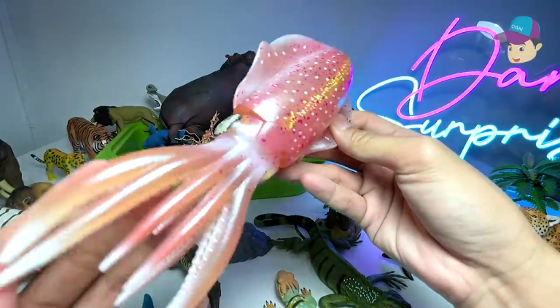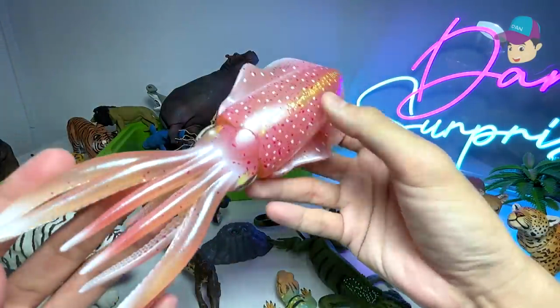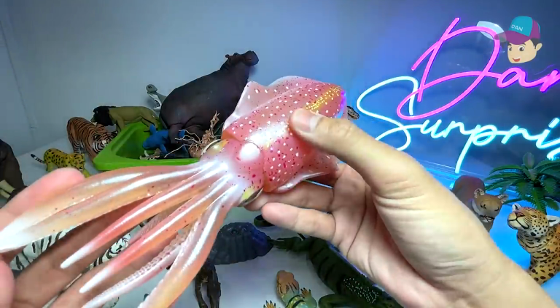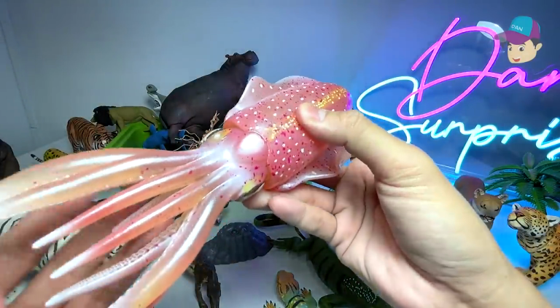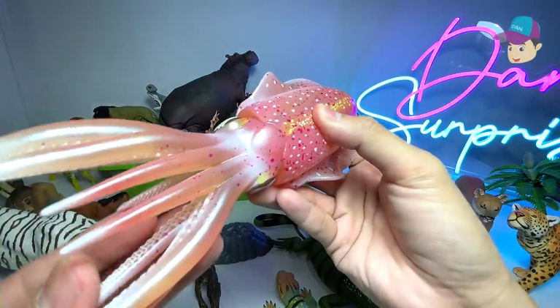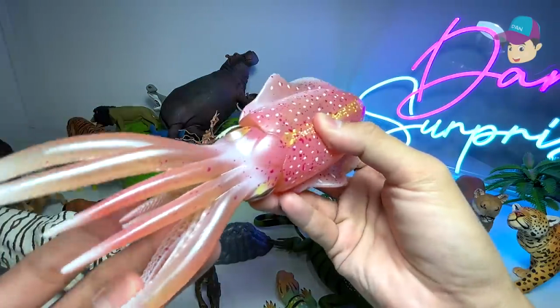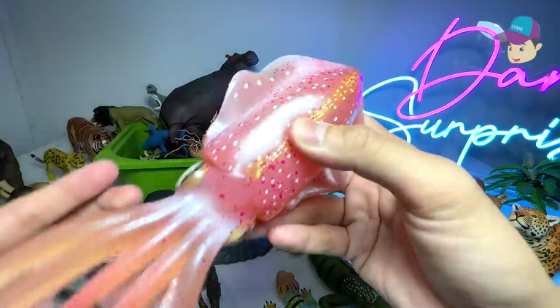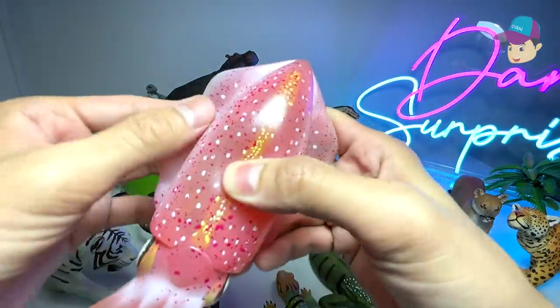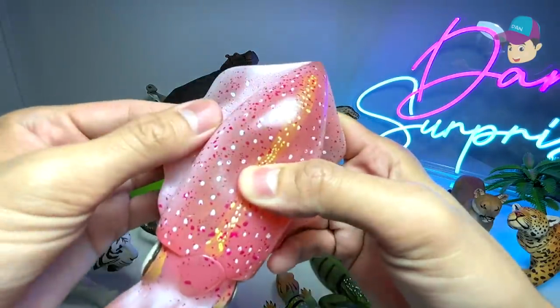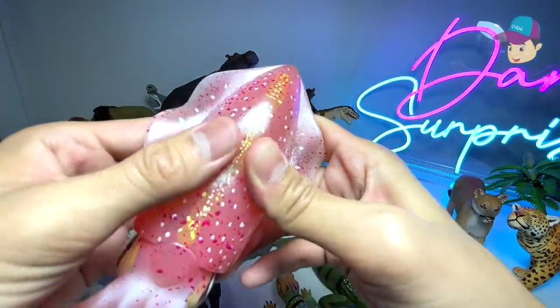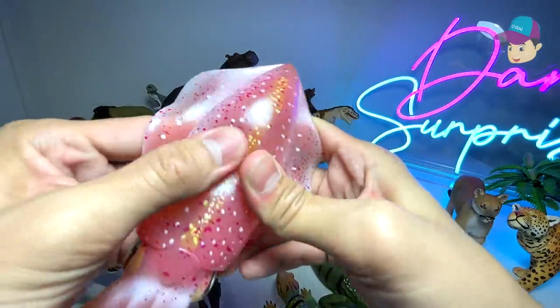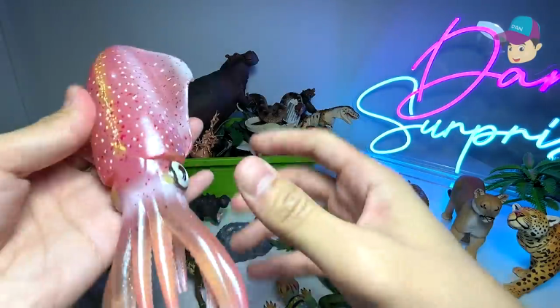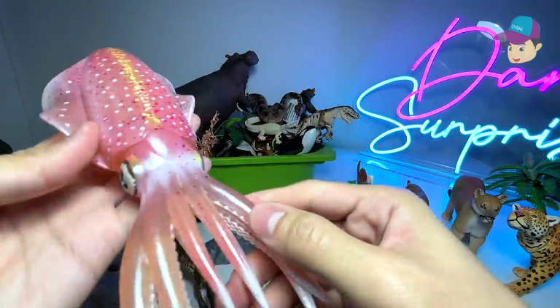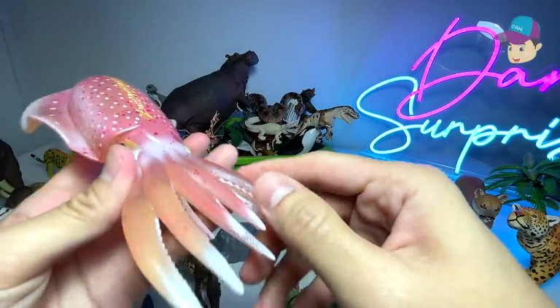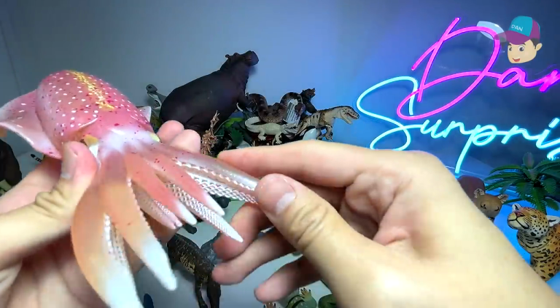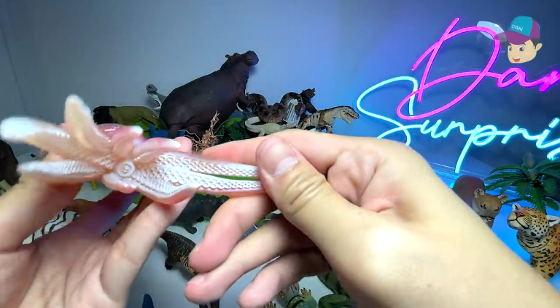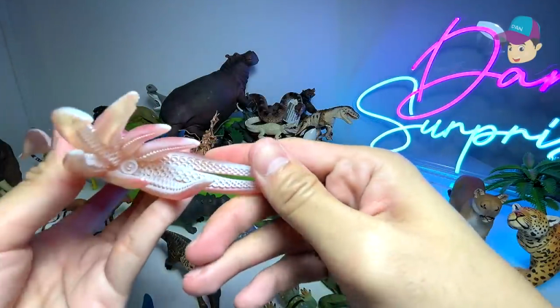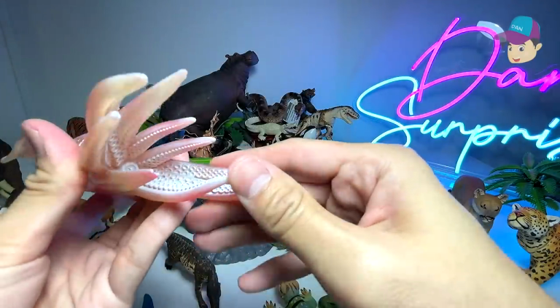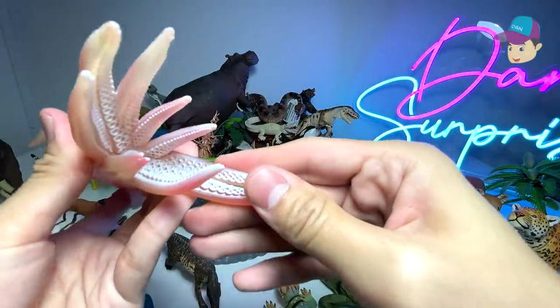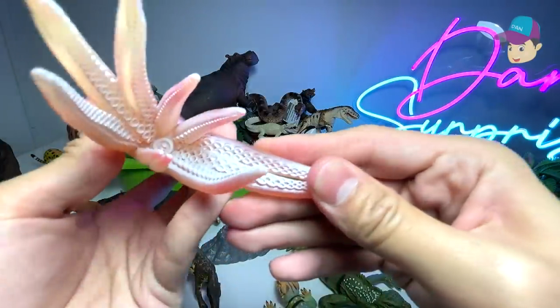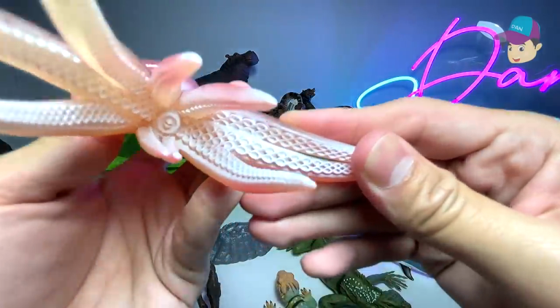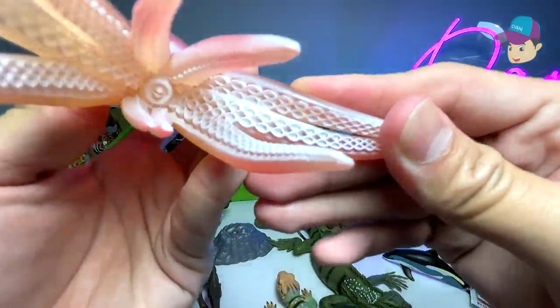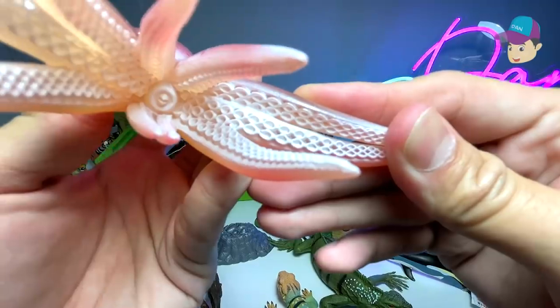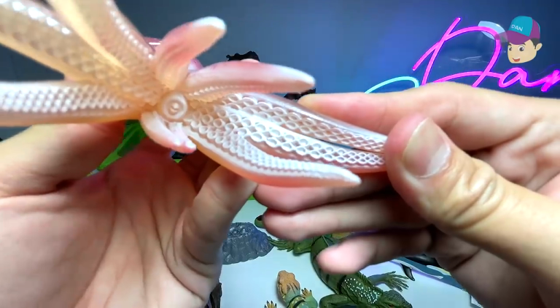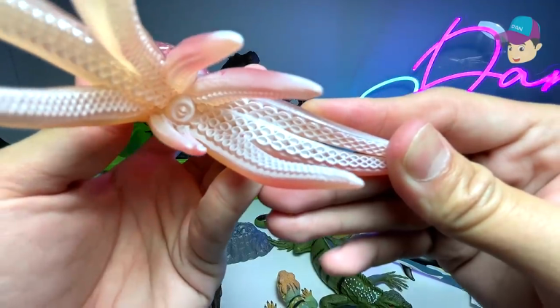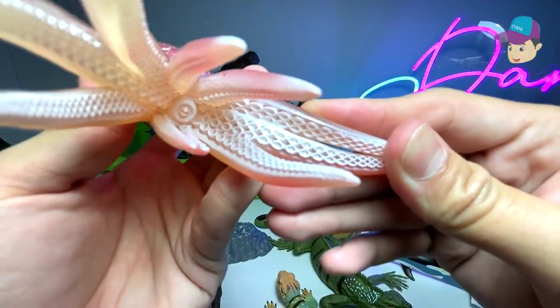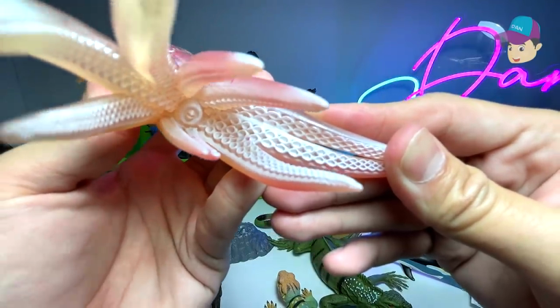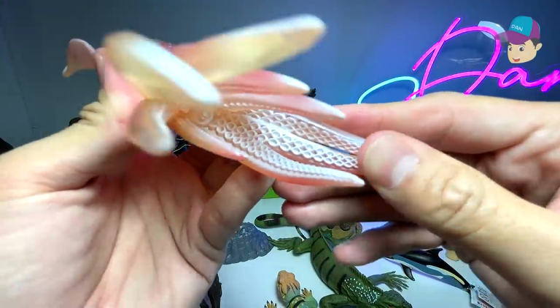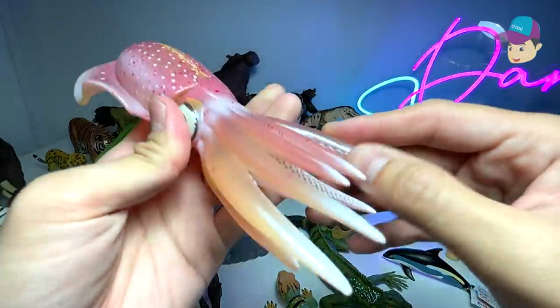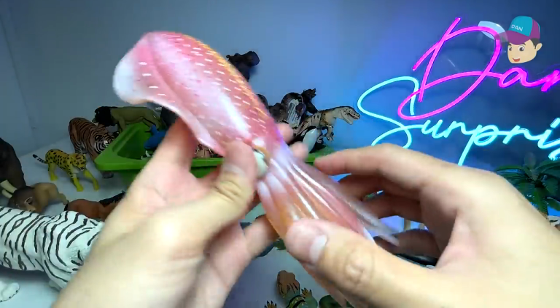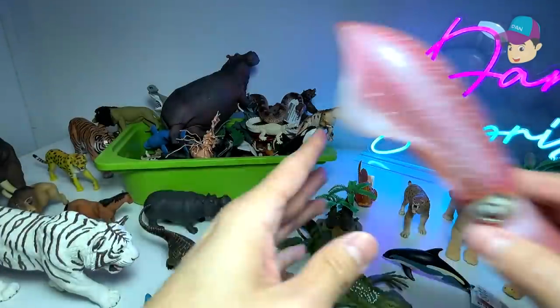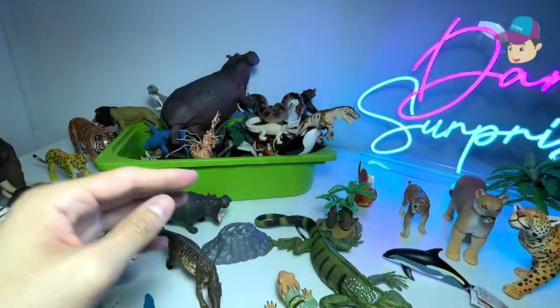We have a reef squid right here — it looks really really beautiful. I love the material of this figure, really shiny, and there are plenty of tentacles. If you take a look at the tentacles you can see many suction cups.